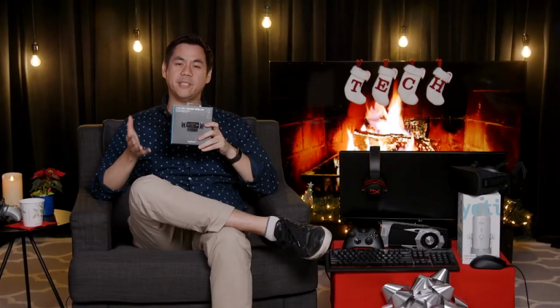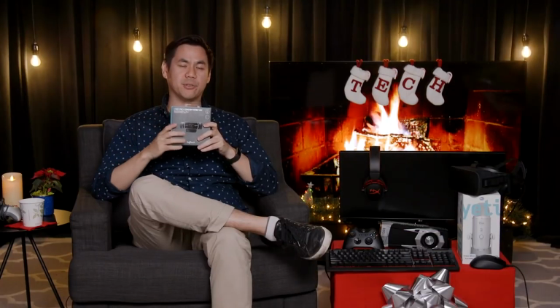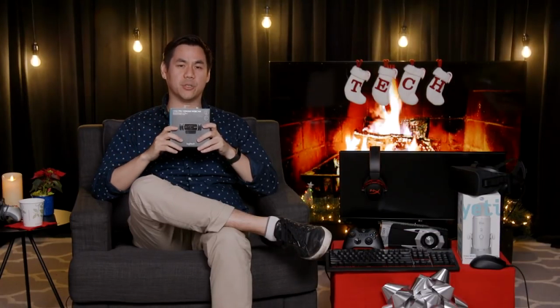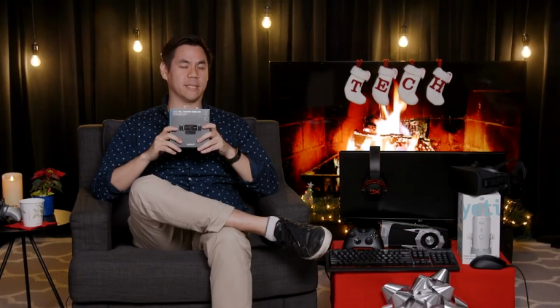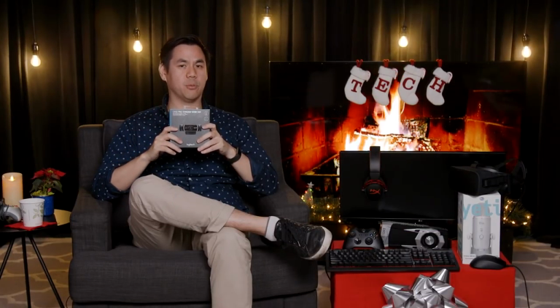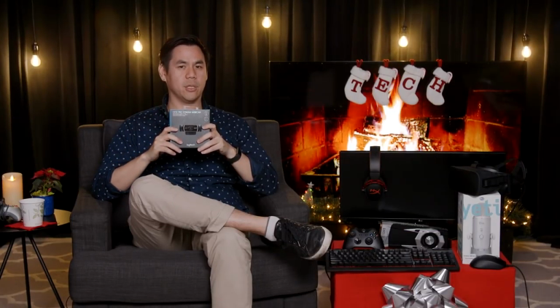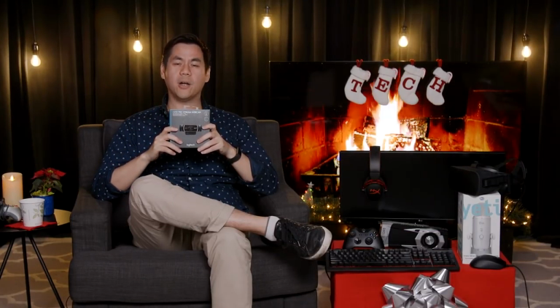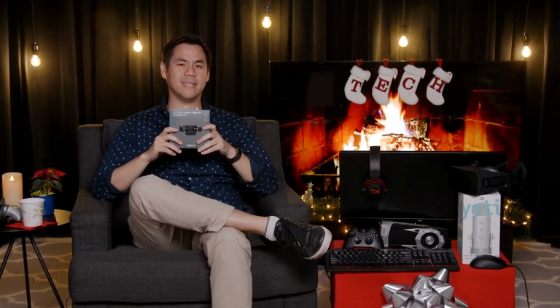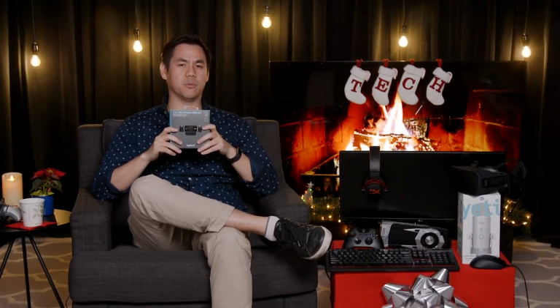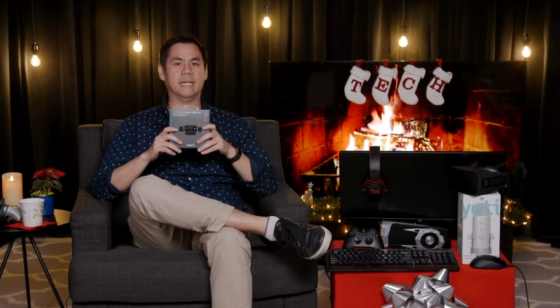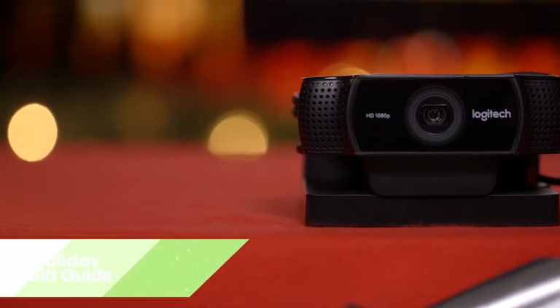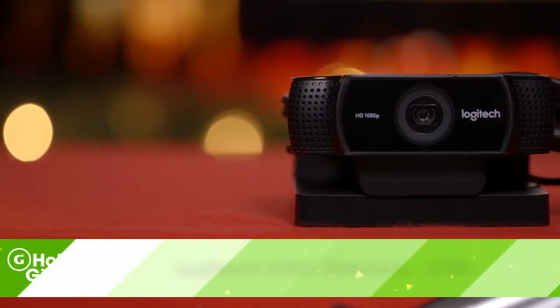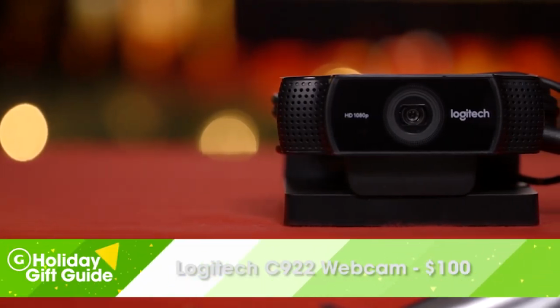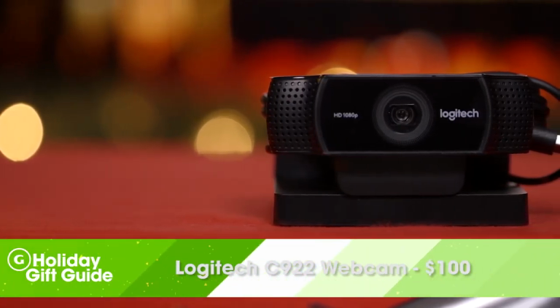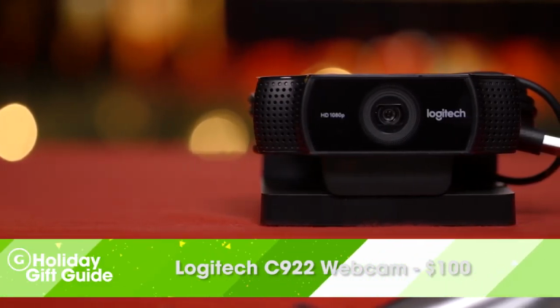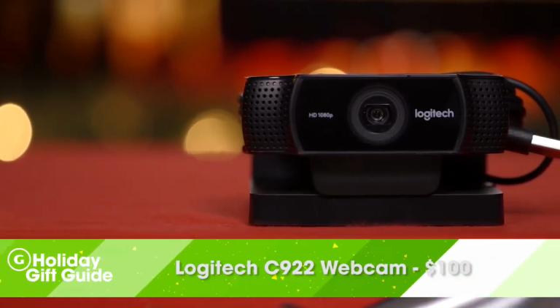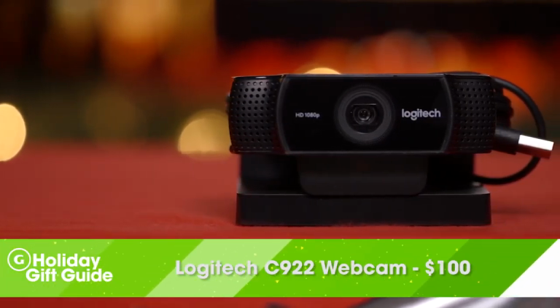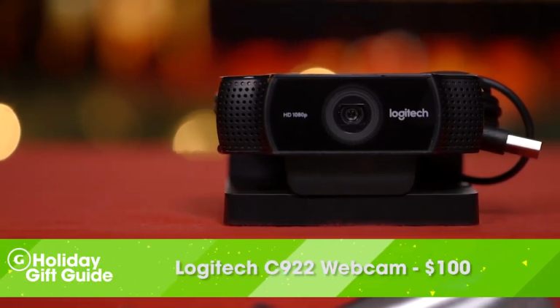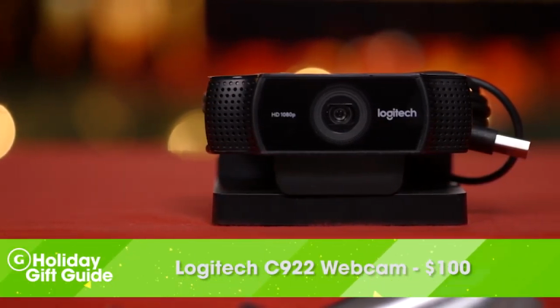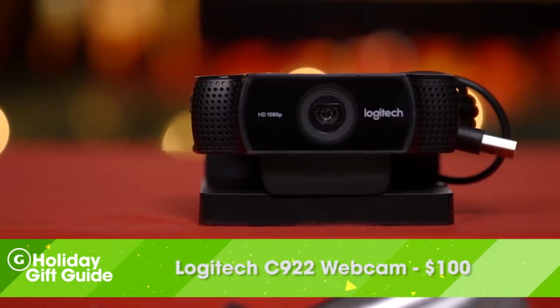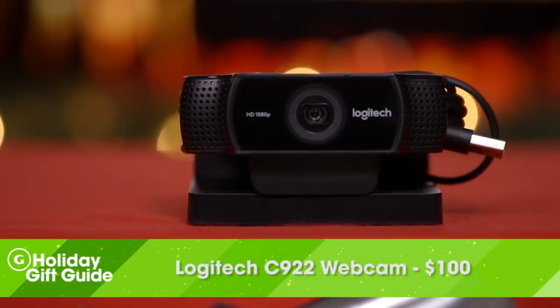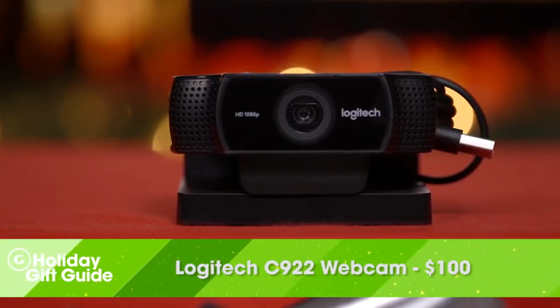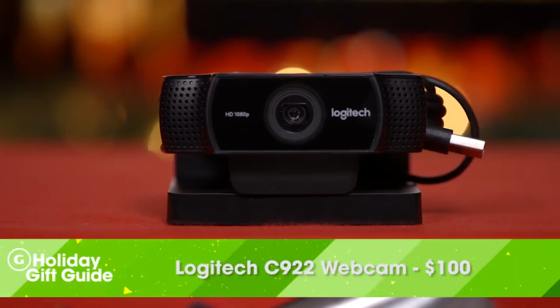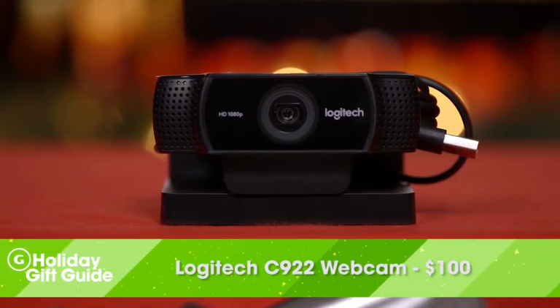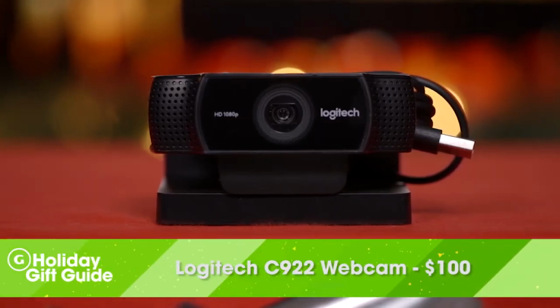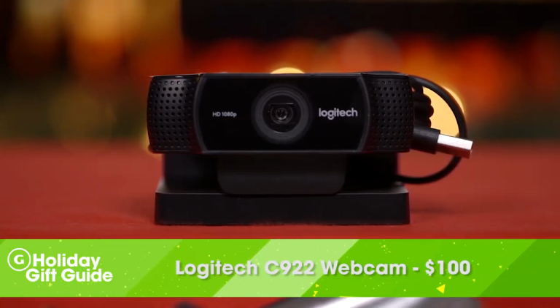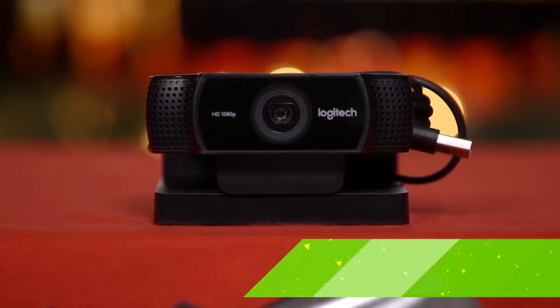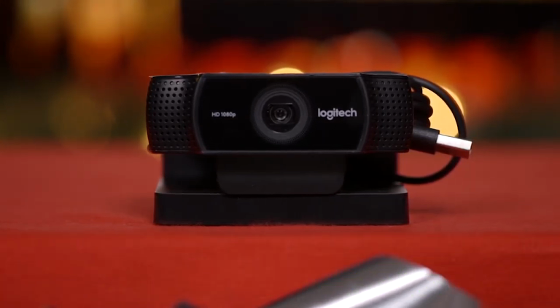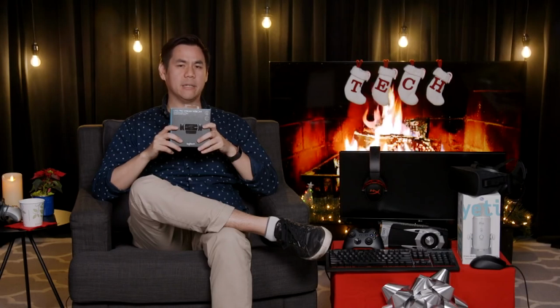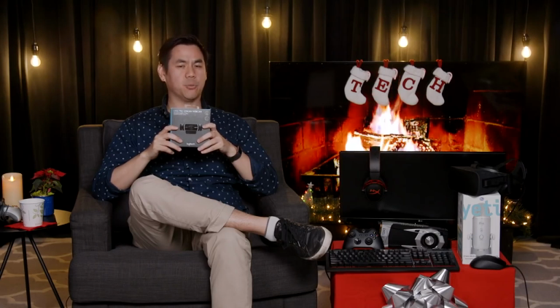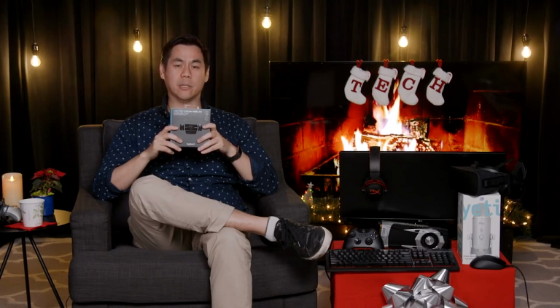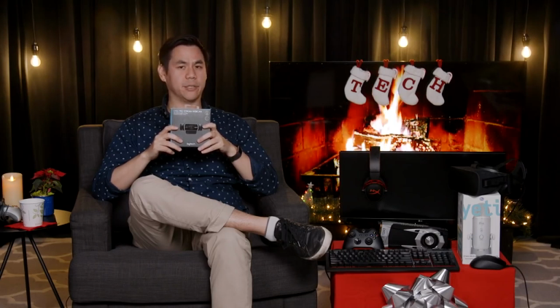PC gamers that want to stream on sites like Twitch are going to need a good webcam. That's why we're recommending Logitech's C922. It can shoot at 1080p at 30 frames per second or 720p at 60 frames per second, and it also shoots well in low light conditions.